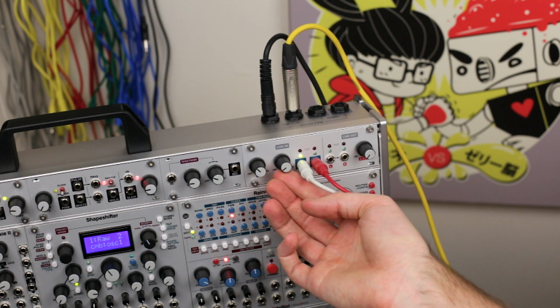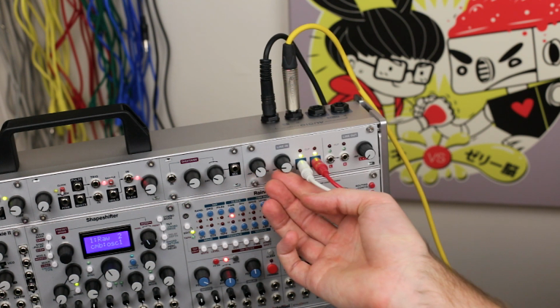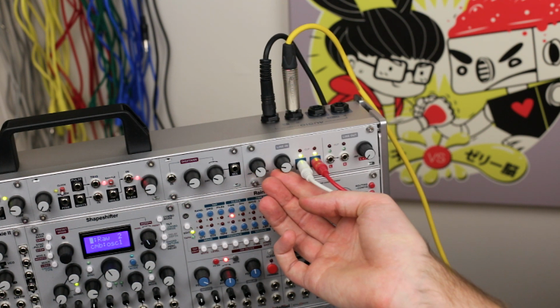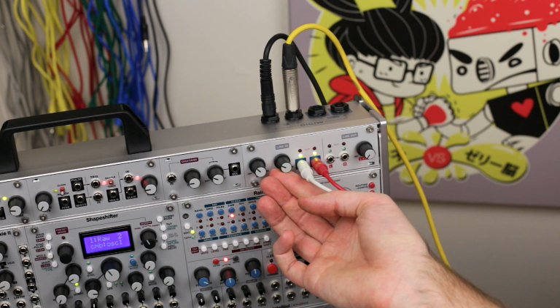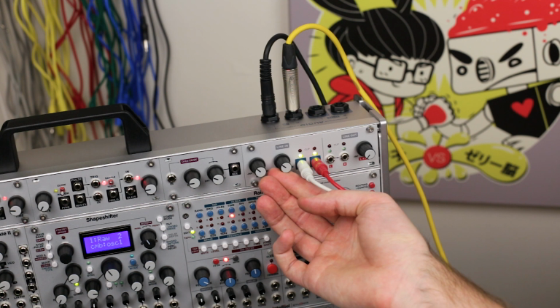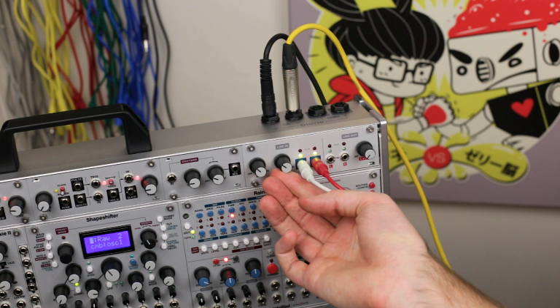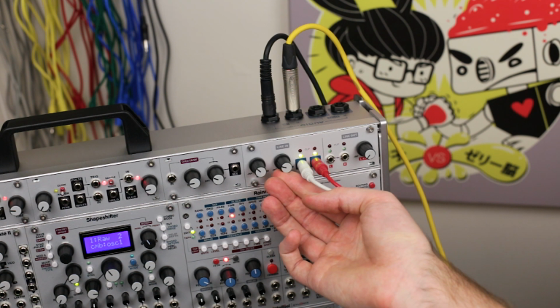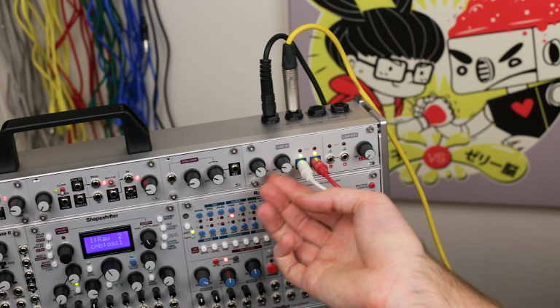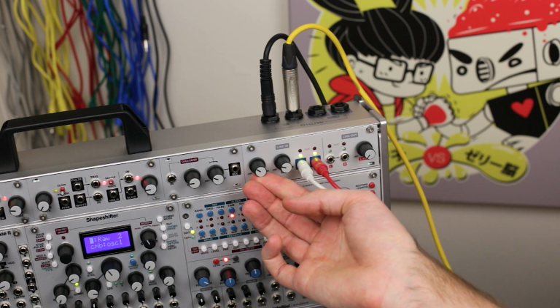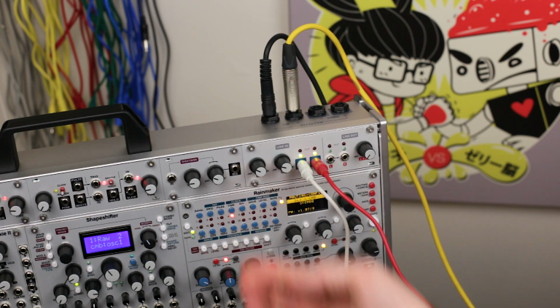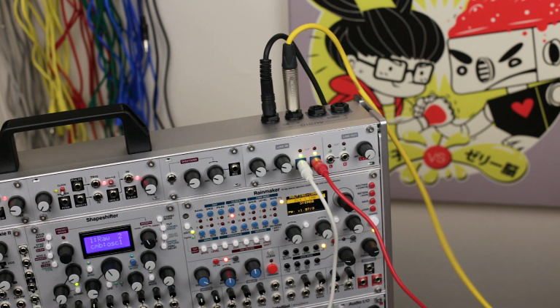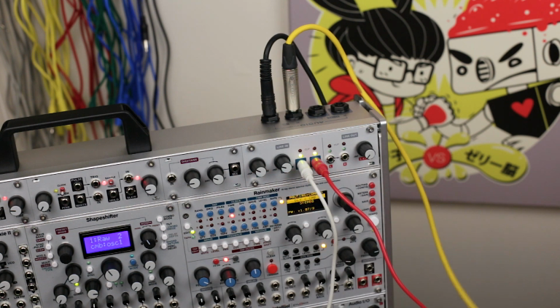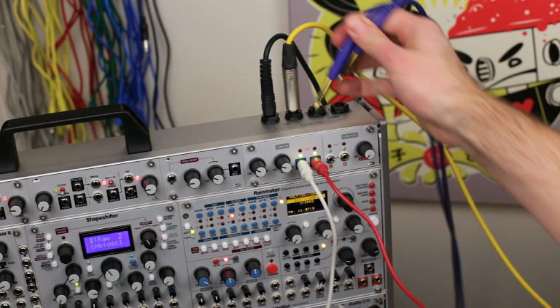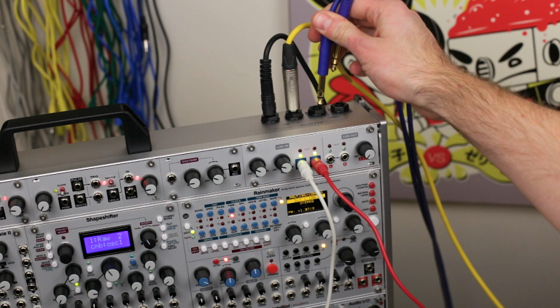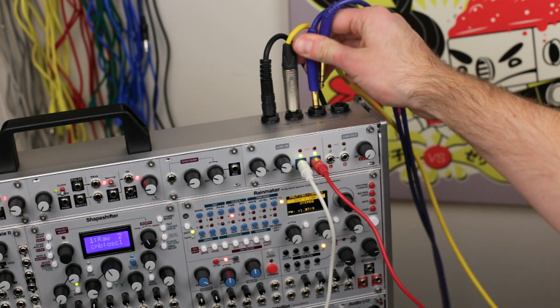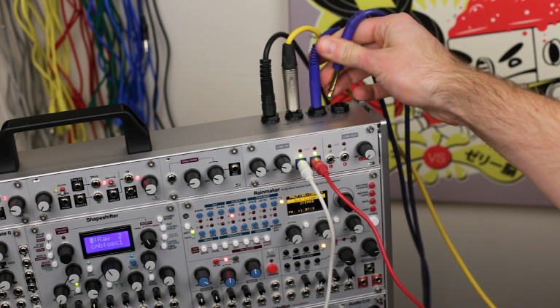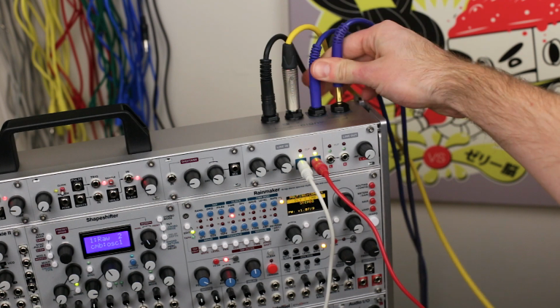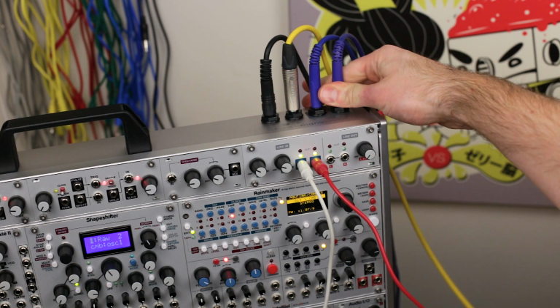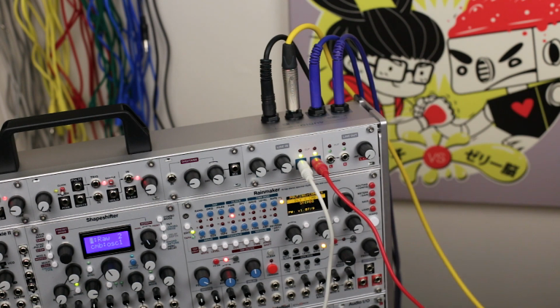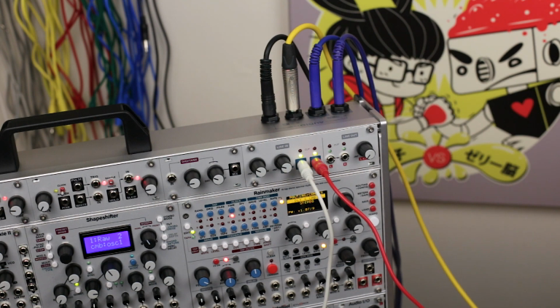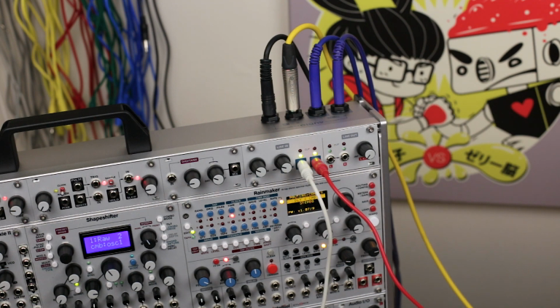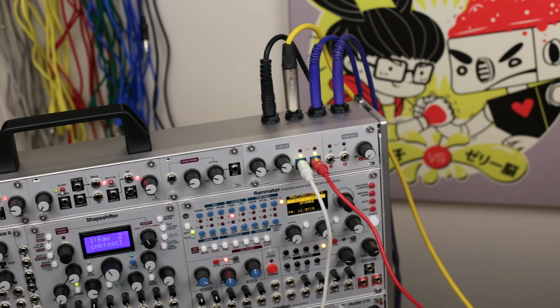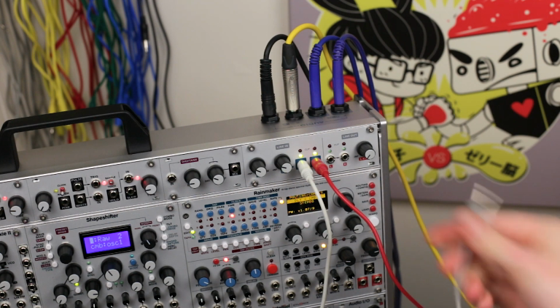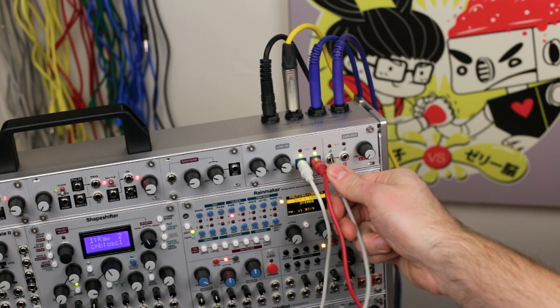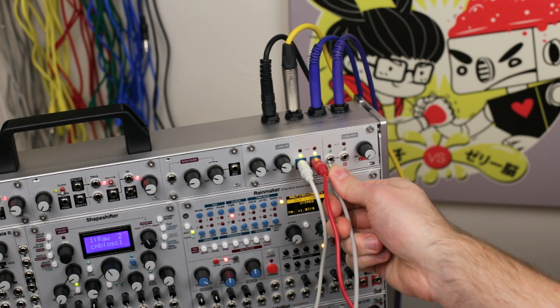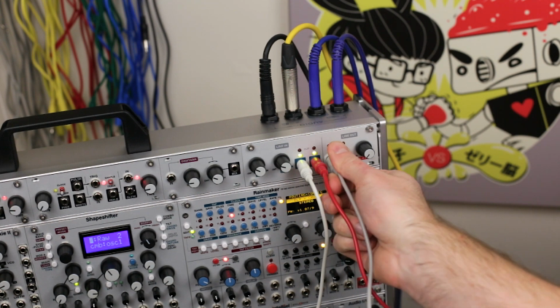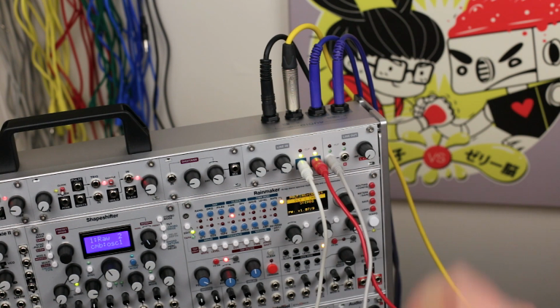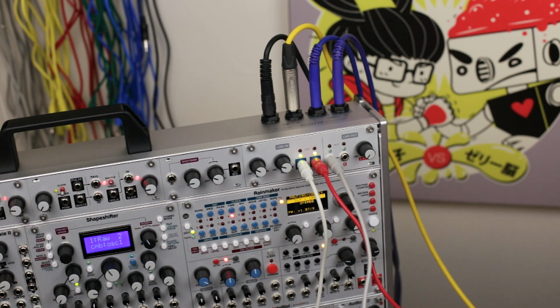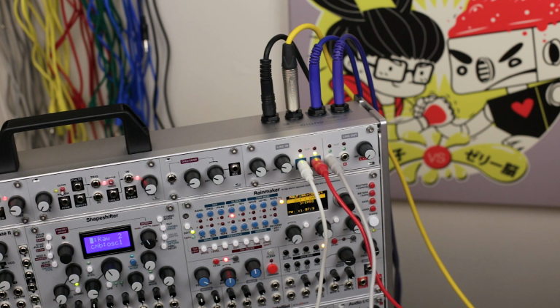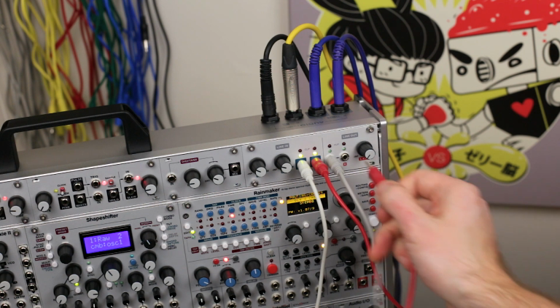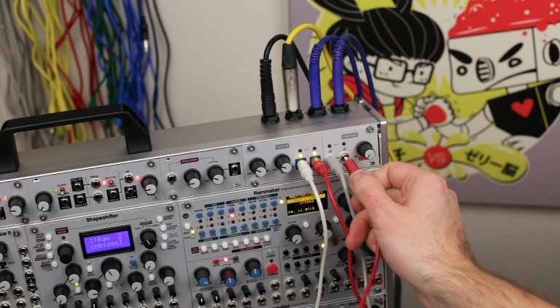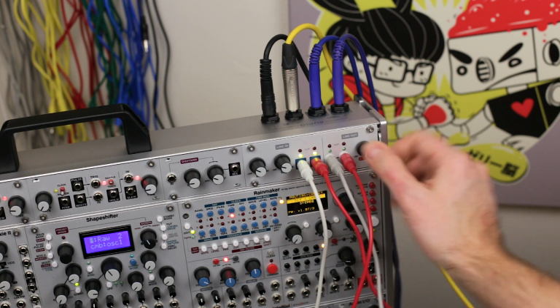To connect your system to an audio interface, mixer, or another destination, just connect the right-hand balanced ¼-inch jacks, plug the final output of the last module in your signal flow to the right-side 8-inch jacks, and adjust the output gain.